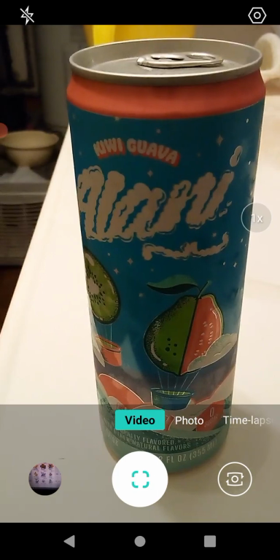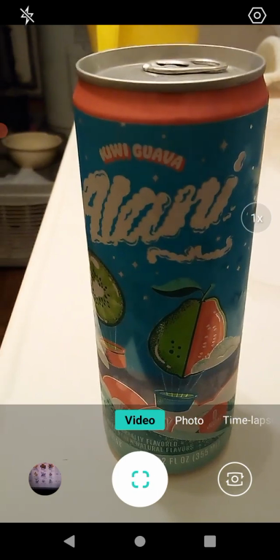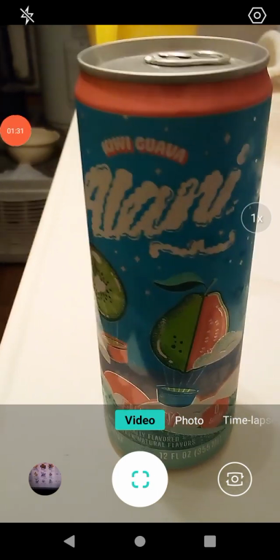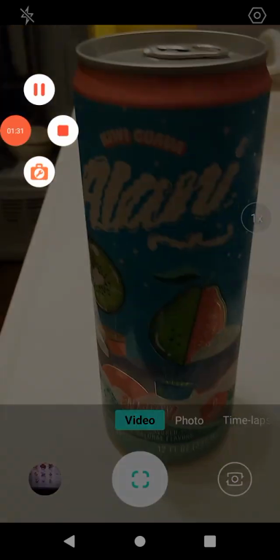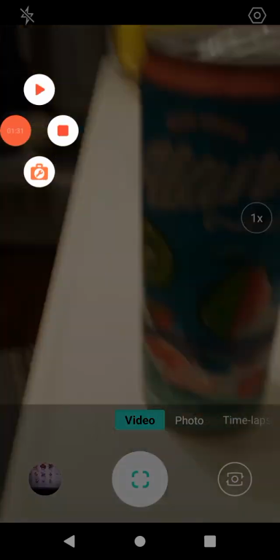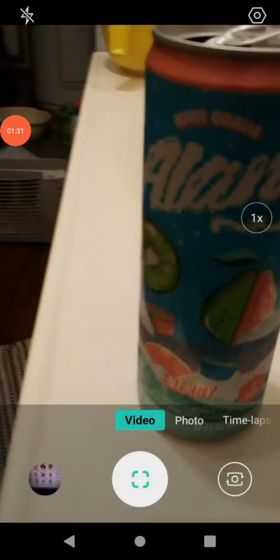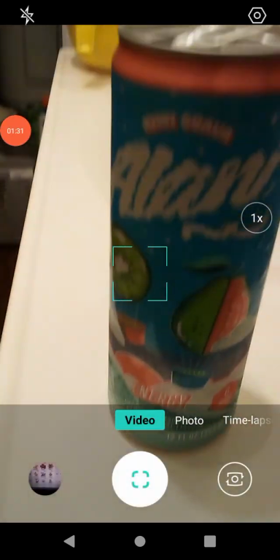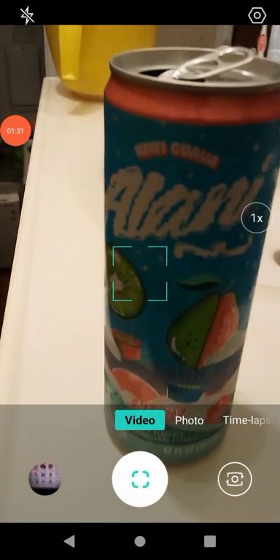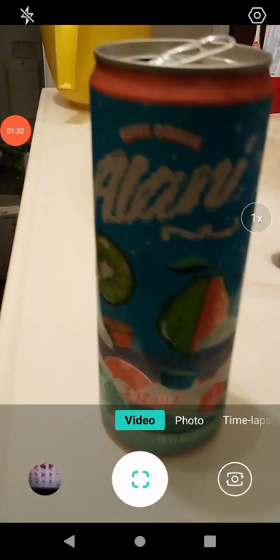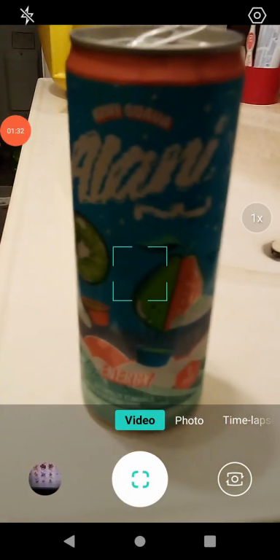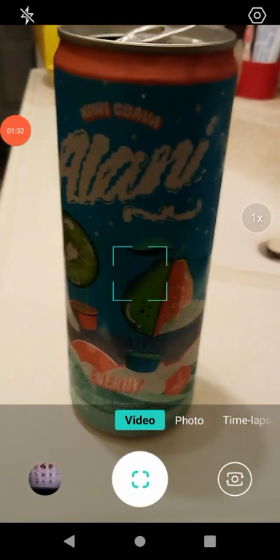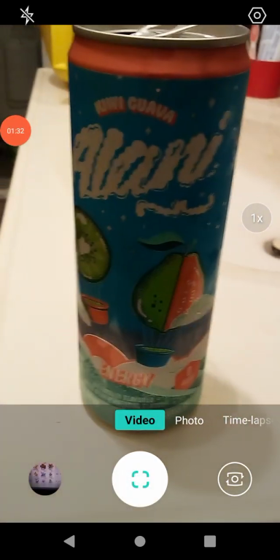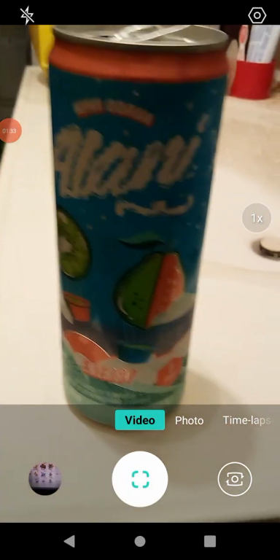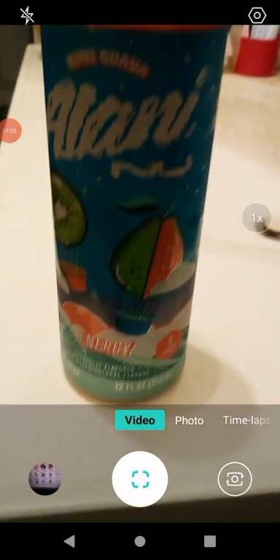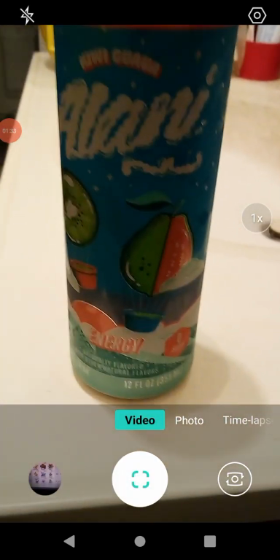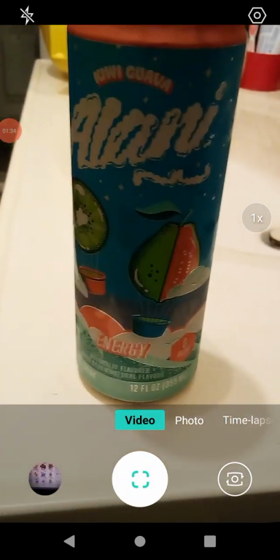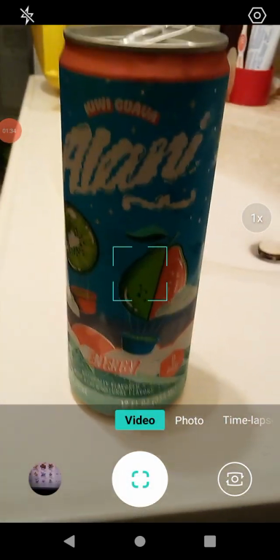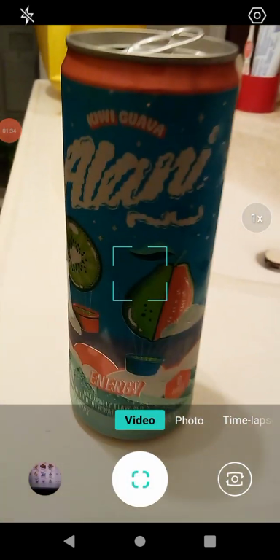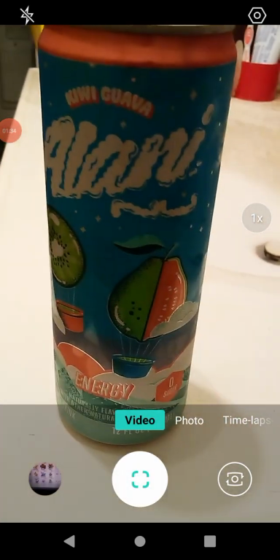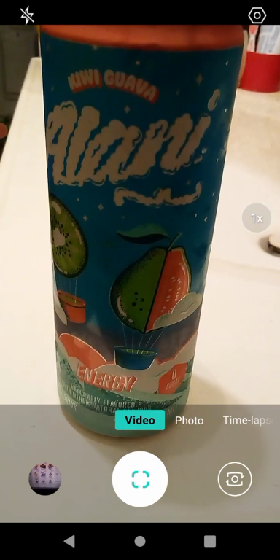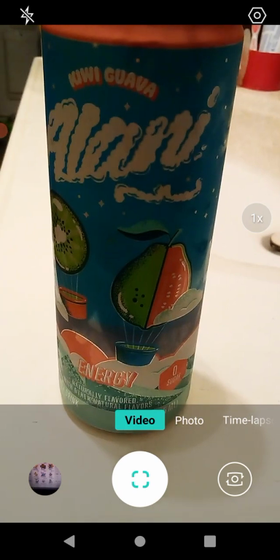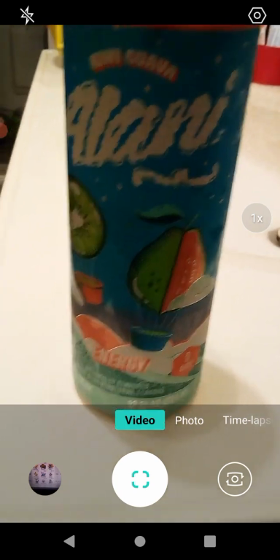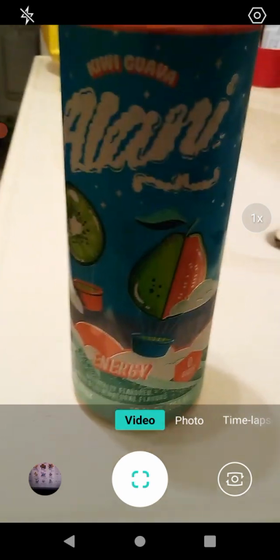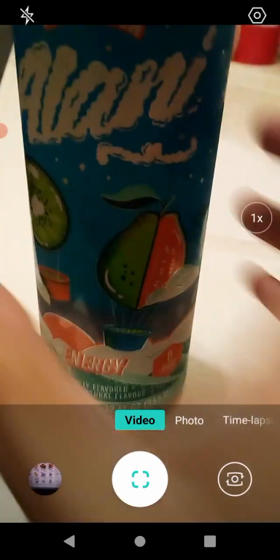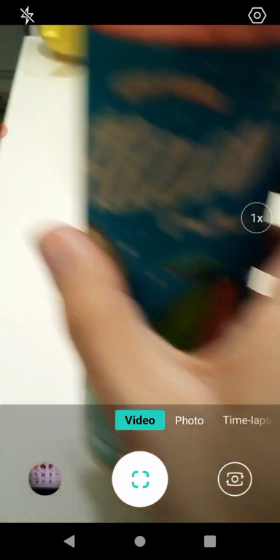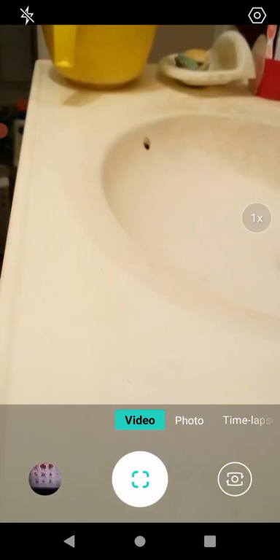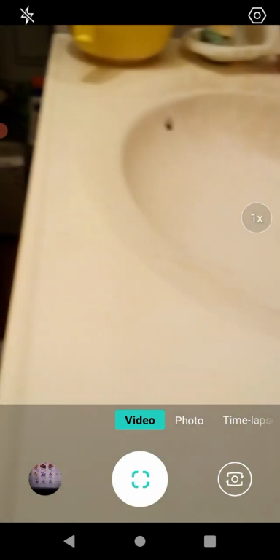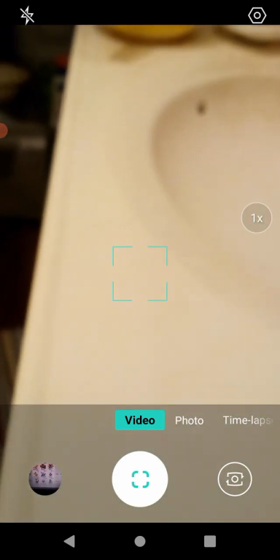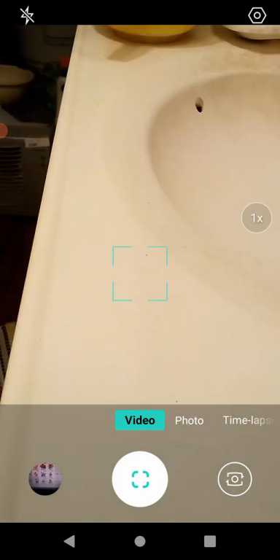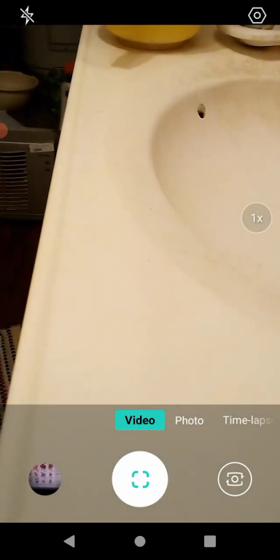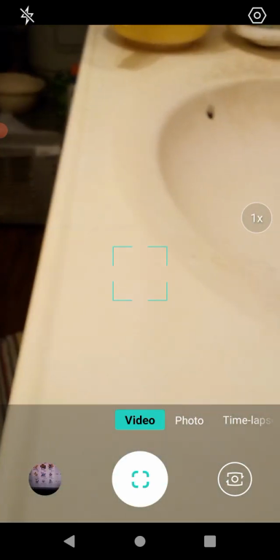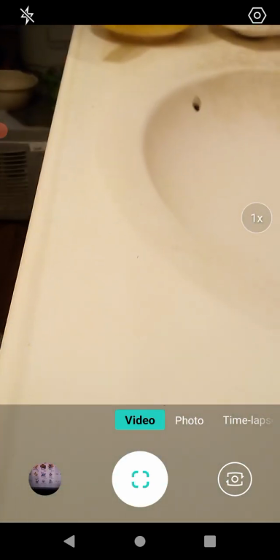We're going to try this and see how it smells. It smells really good.